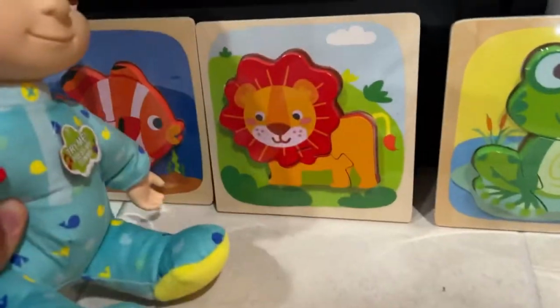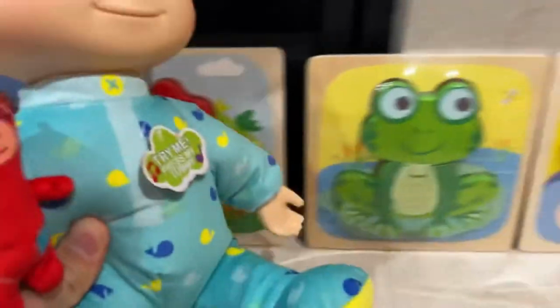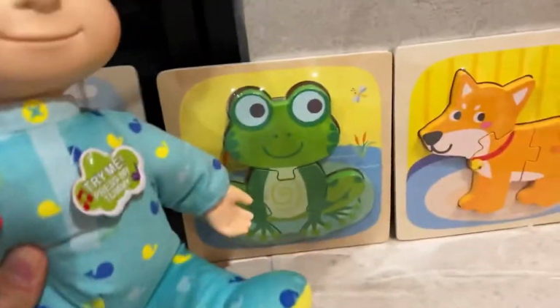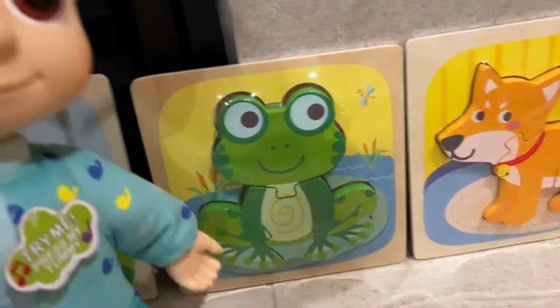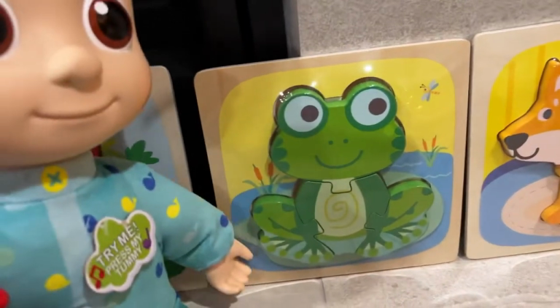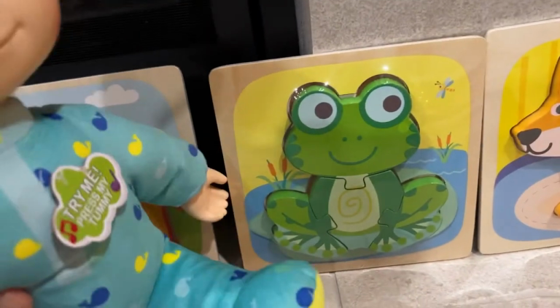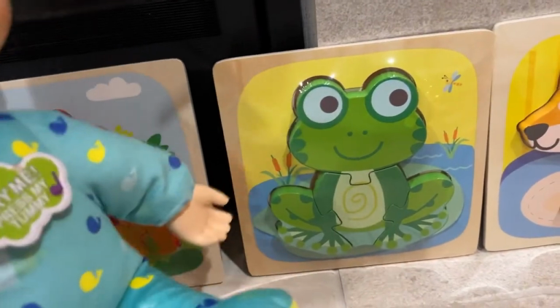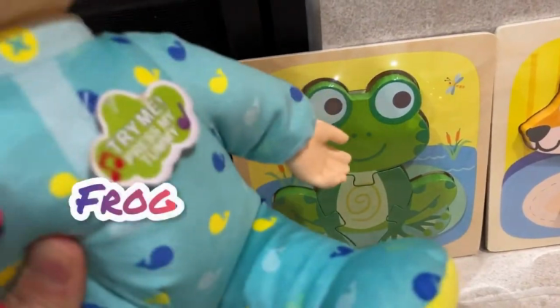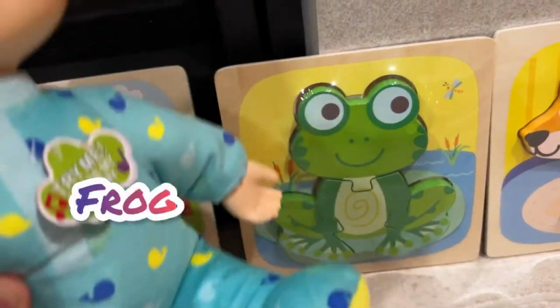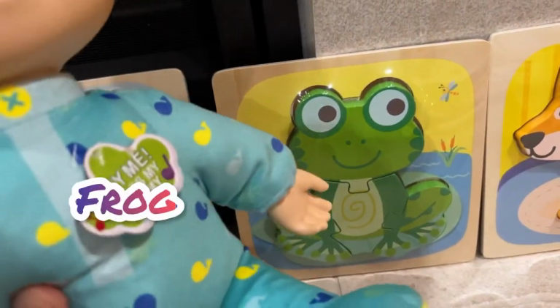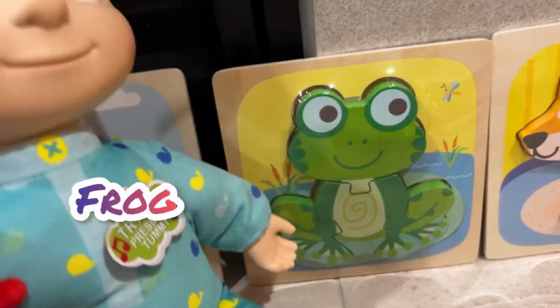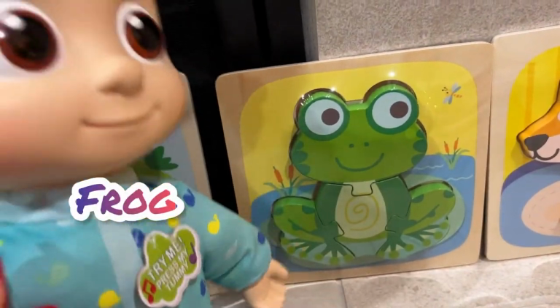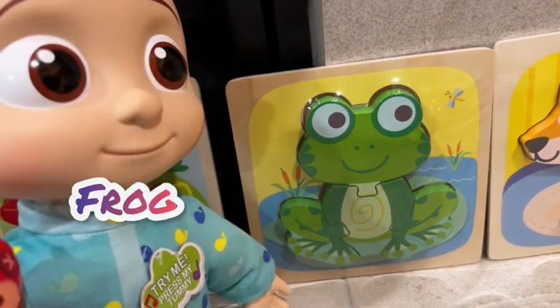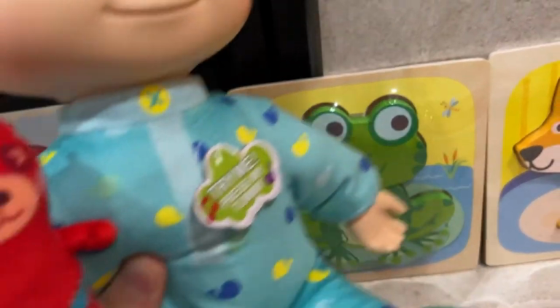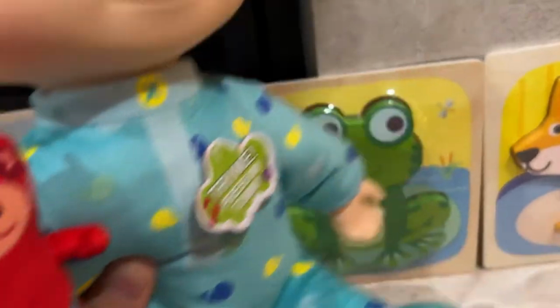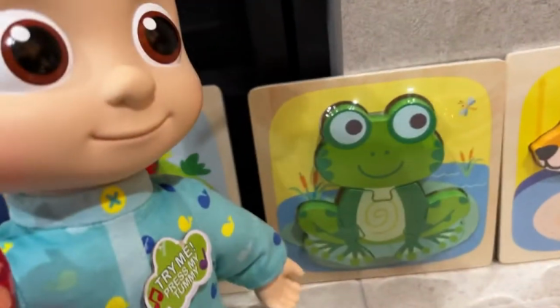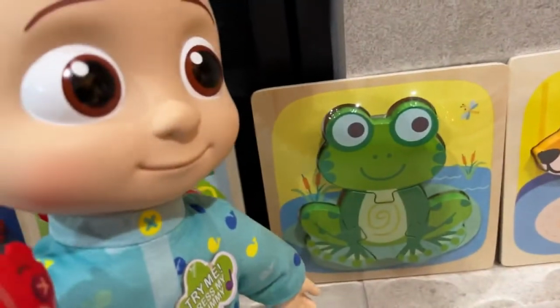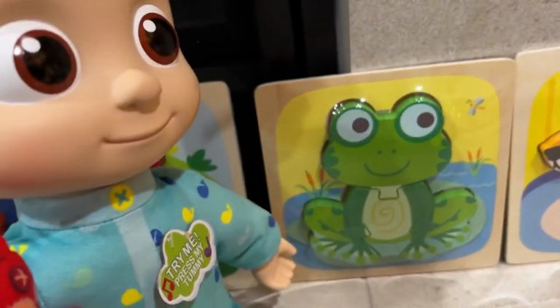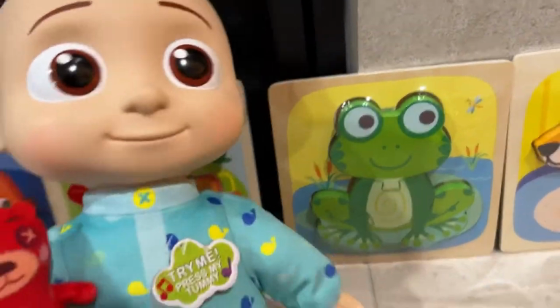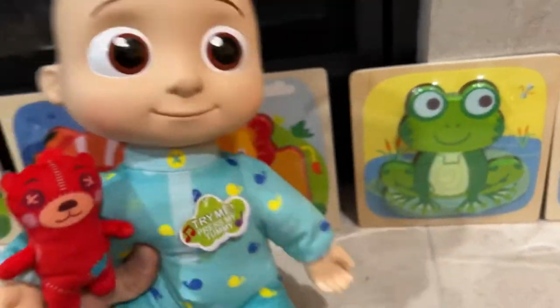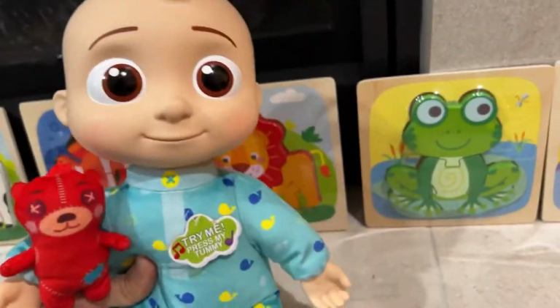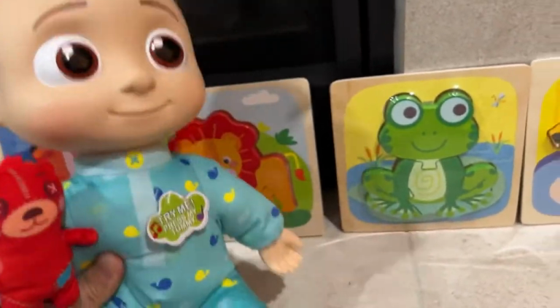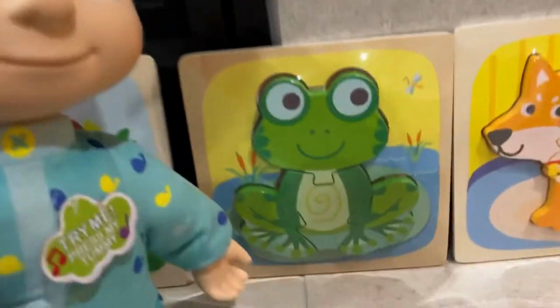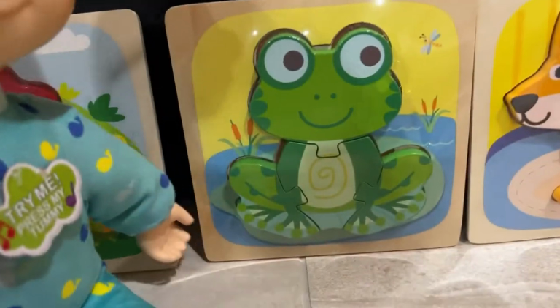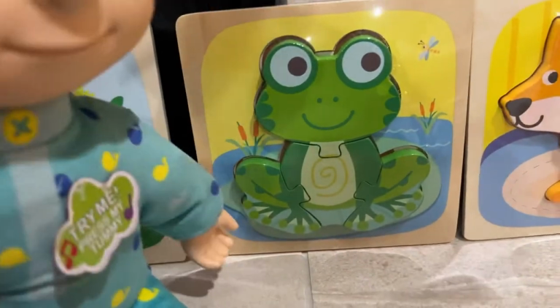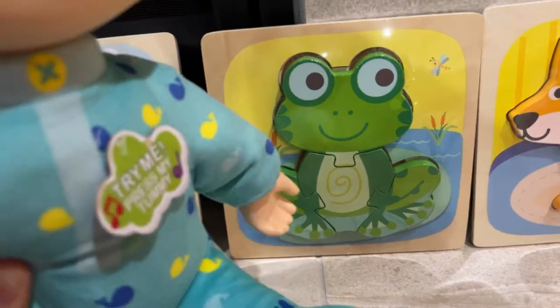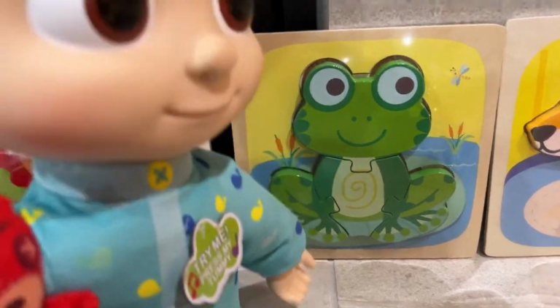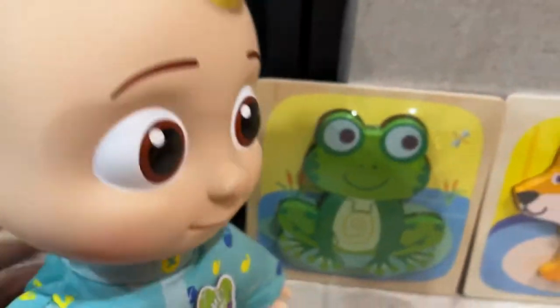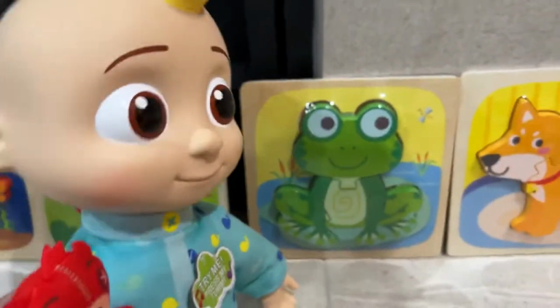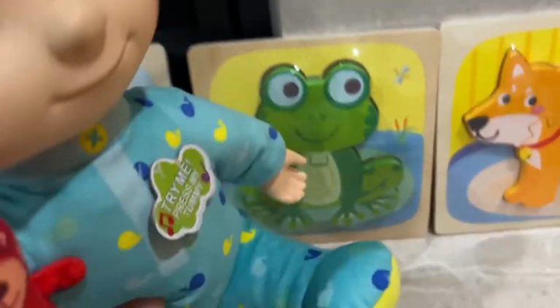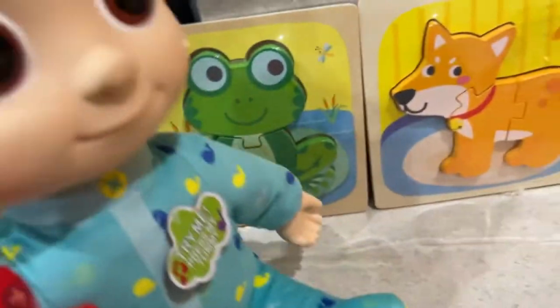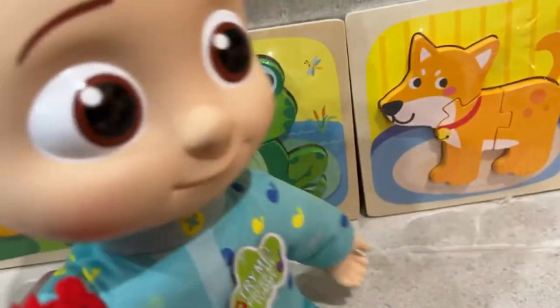And then the next one is the frog. Frog is green and they hunt for flies — they eat flies. Yeah, they sit on the leaf. It's green color, frog.